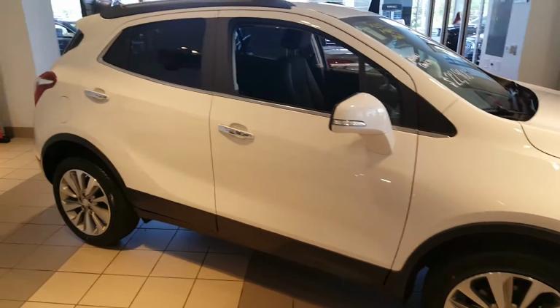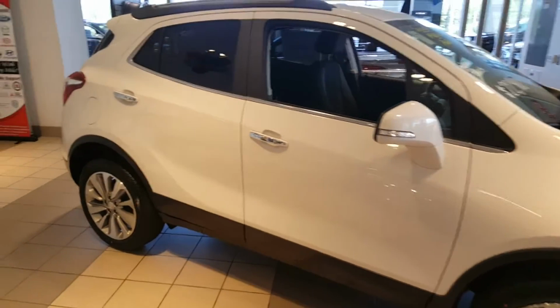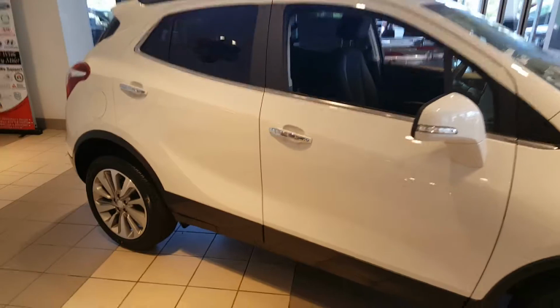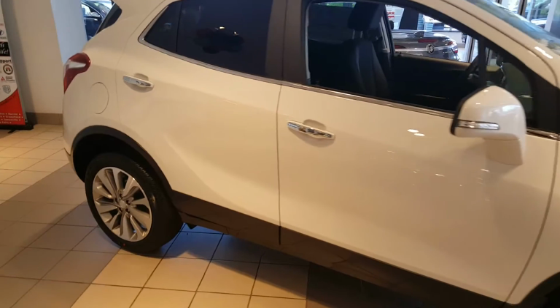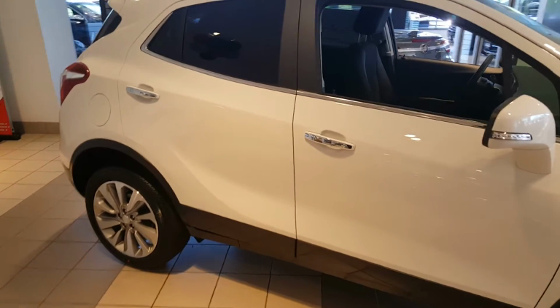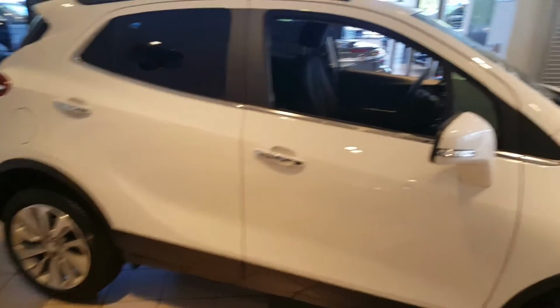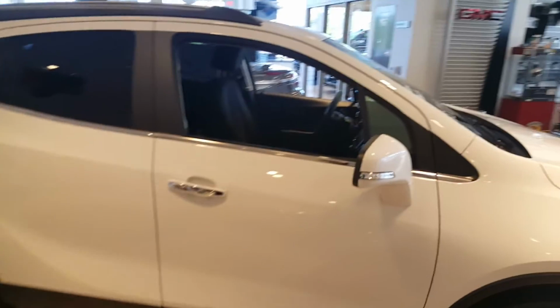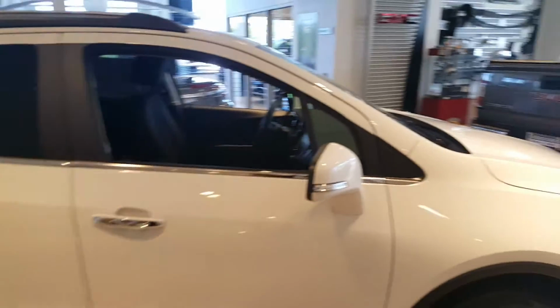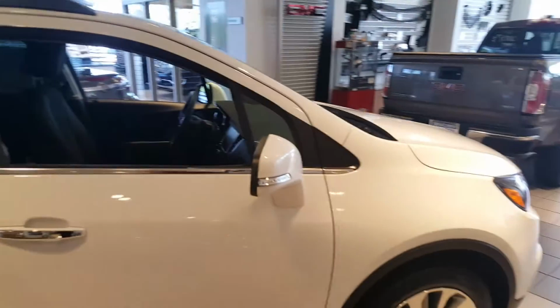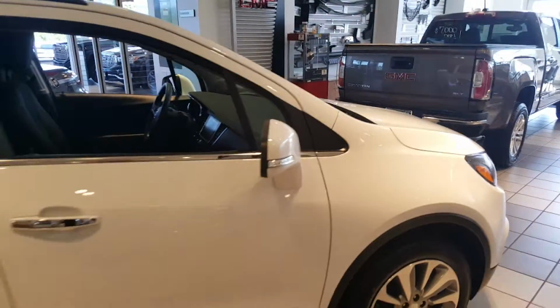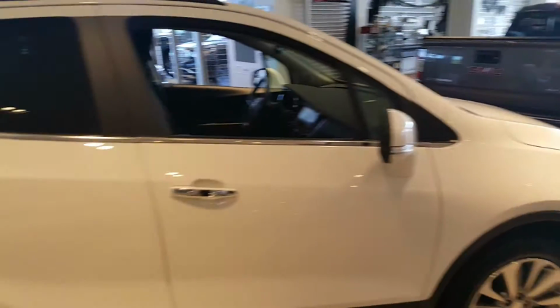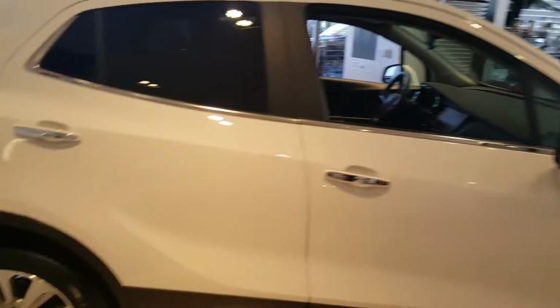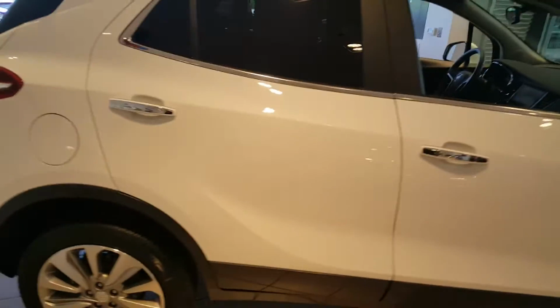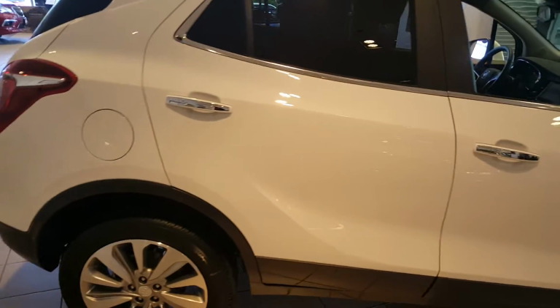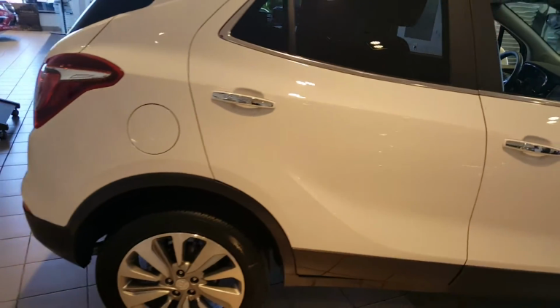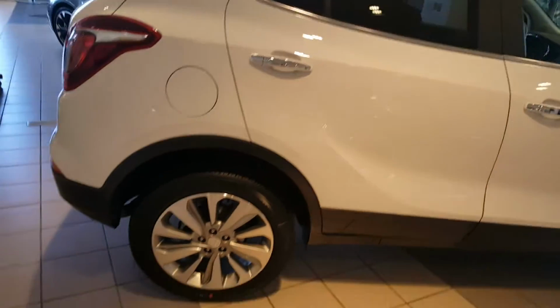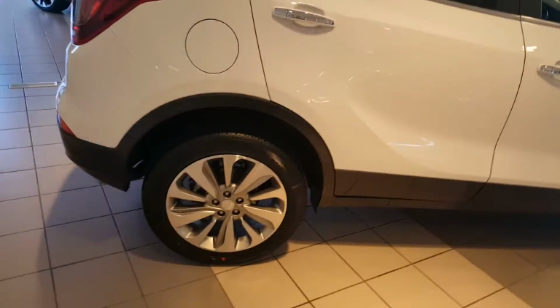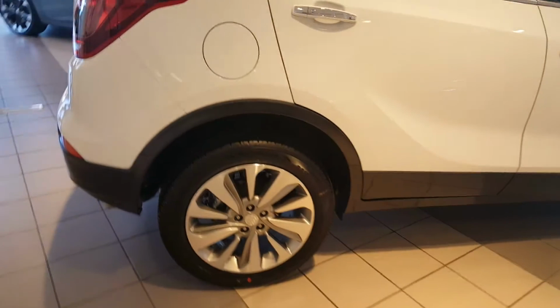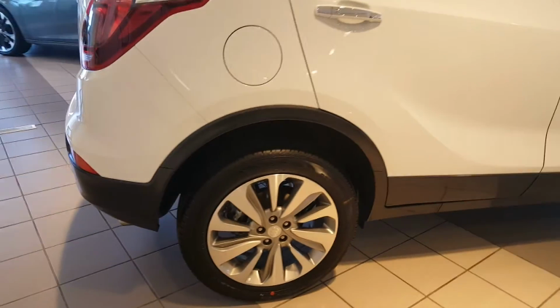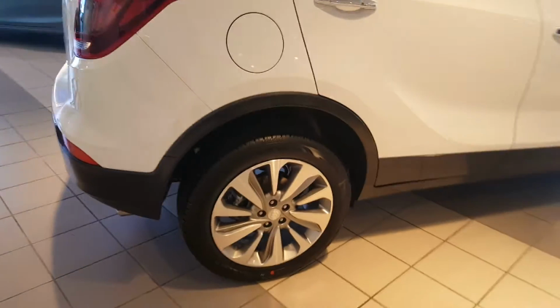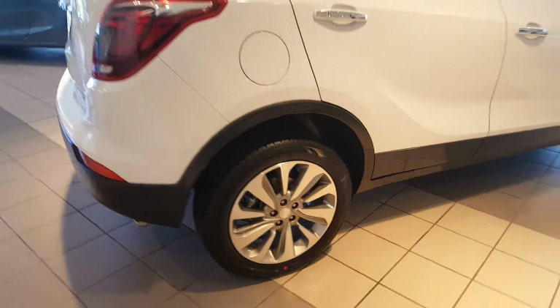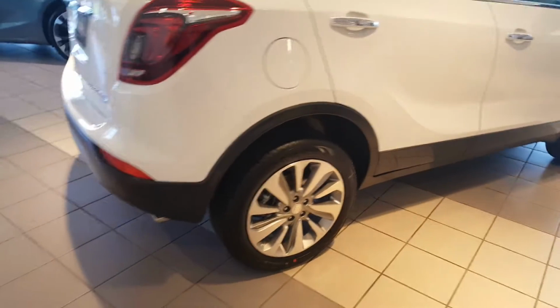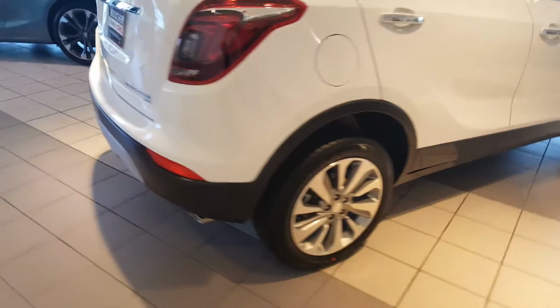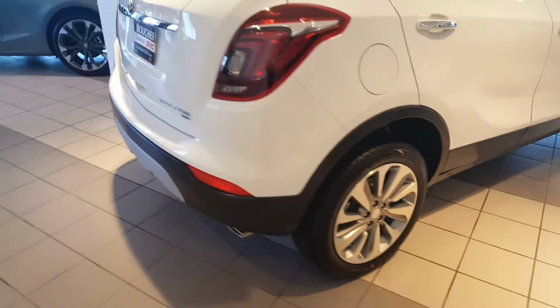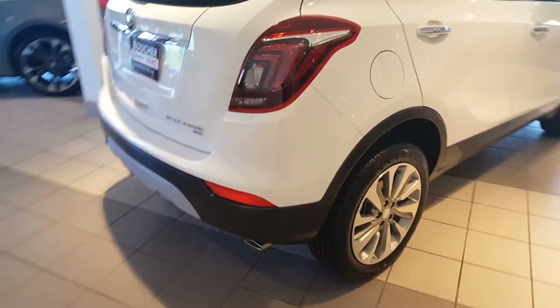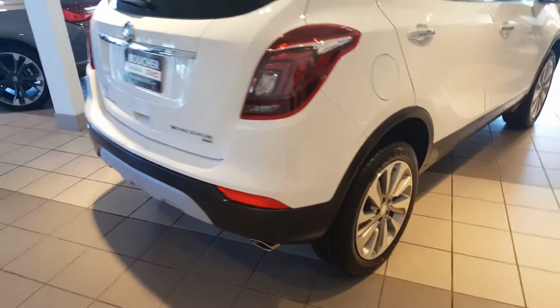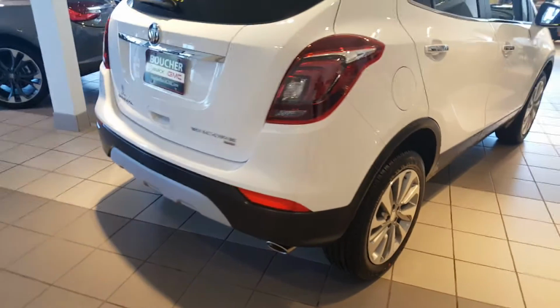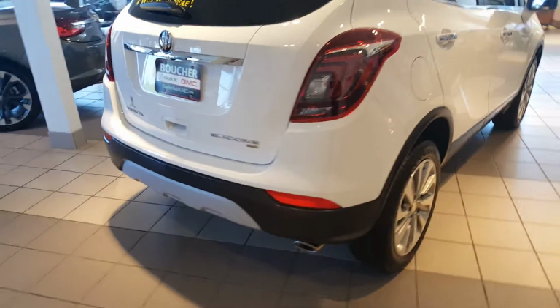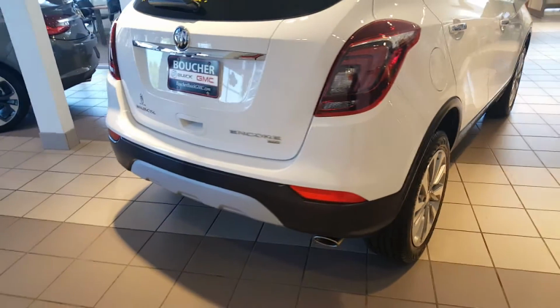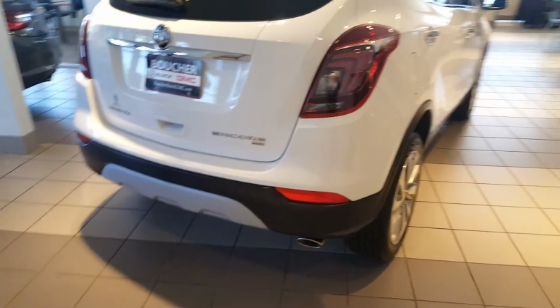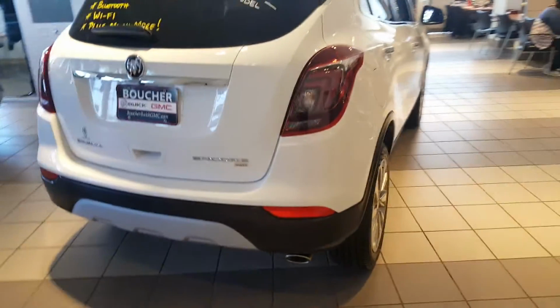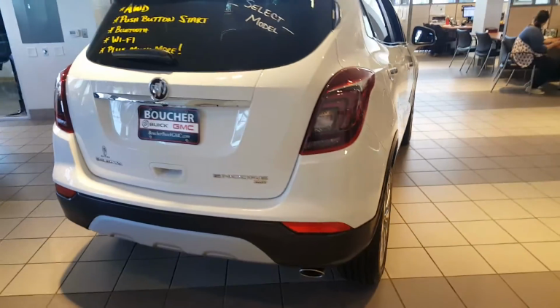Very nice vehicle with an ebony leather interior. This is an all-wheel drive vehicle which features some very nice features. Notice you have the 19-inch aluminum wheels on this vehicle. Backup camera, just to let you know of people in the back.